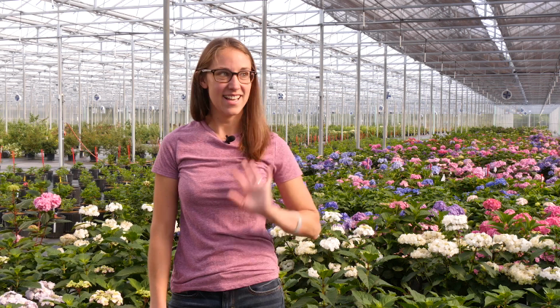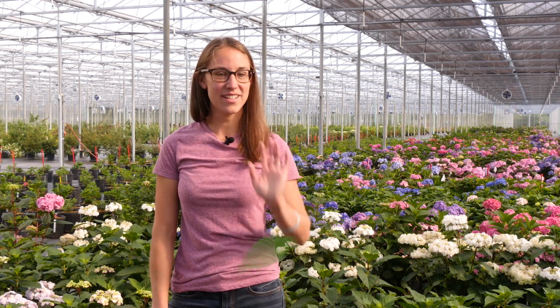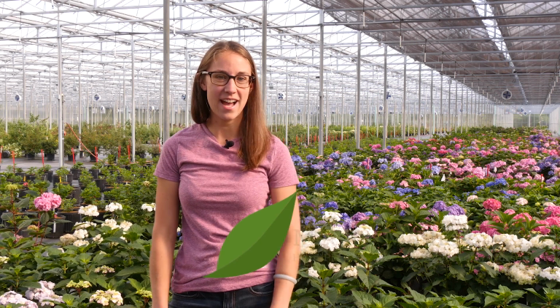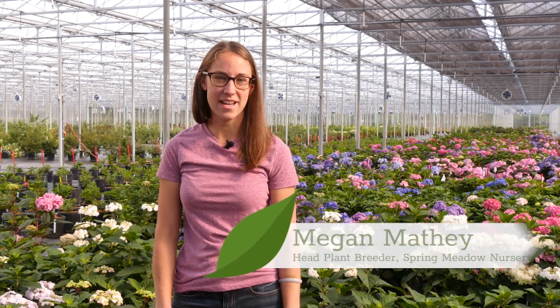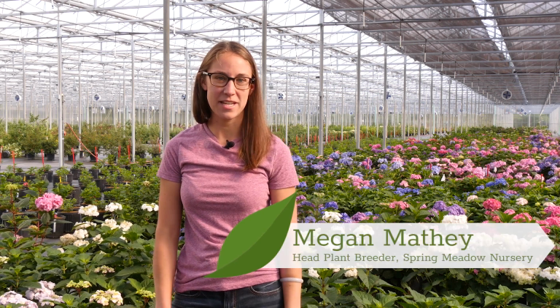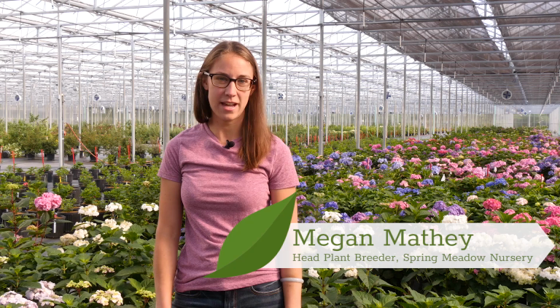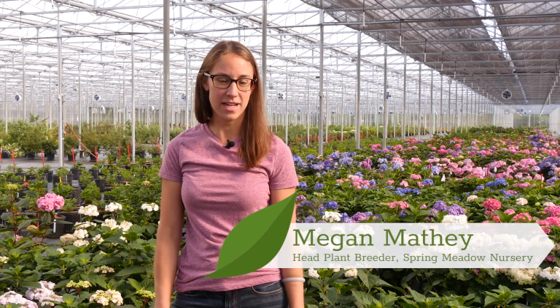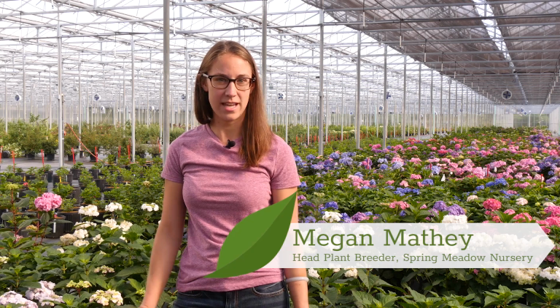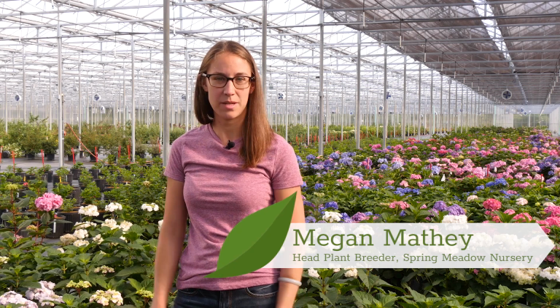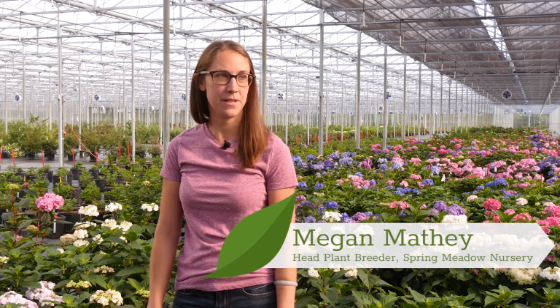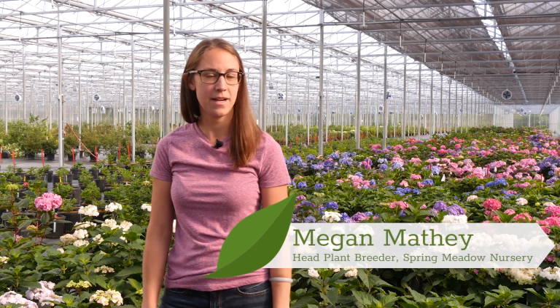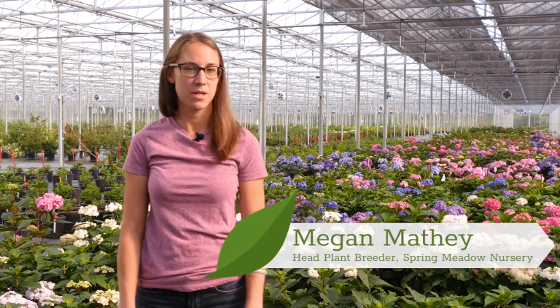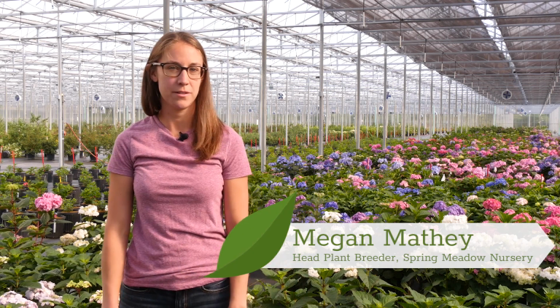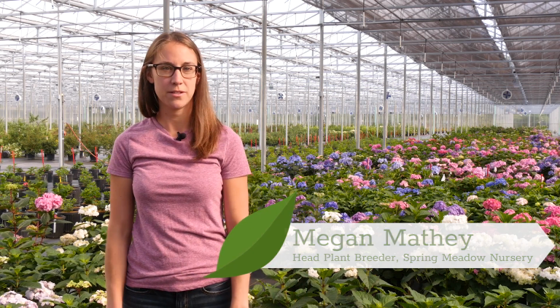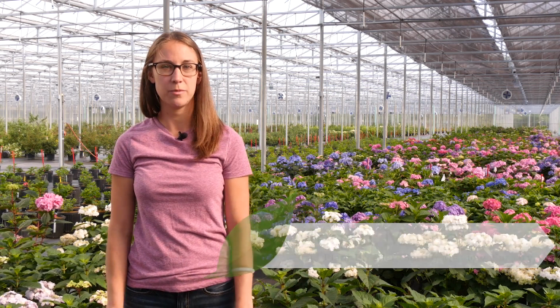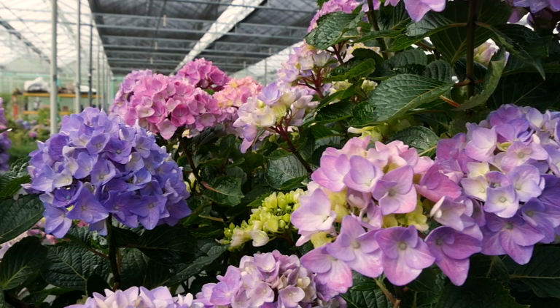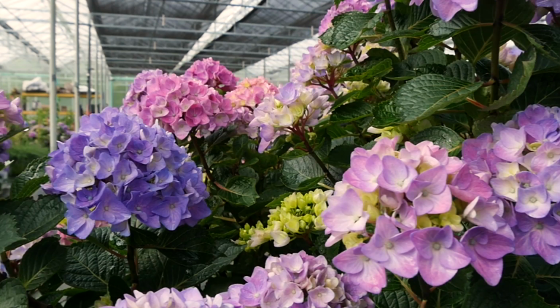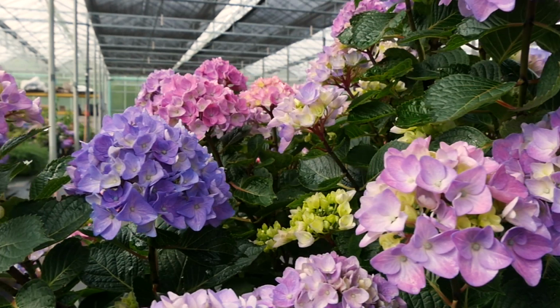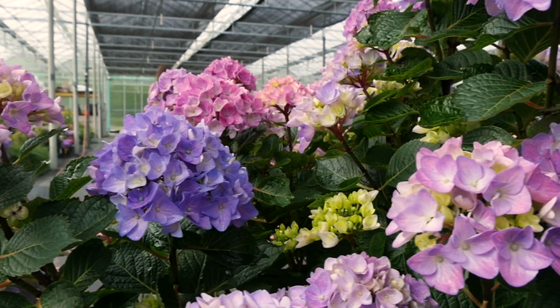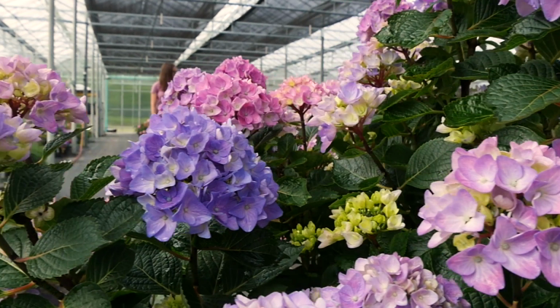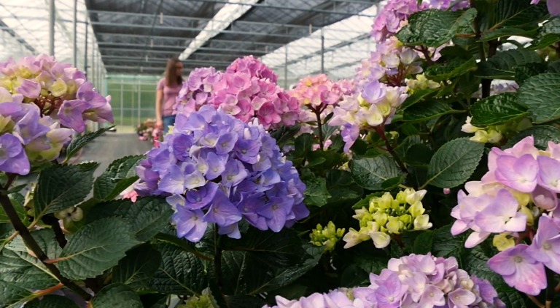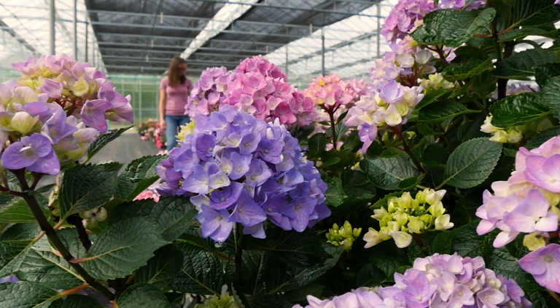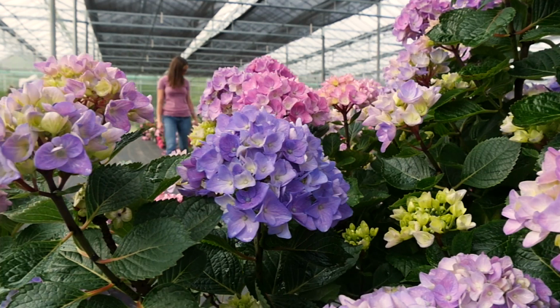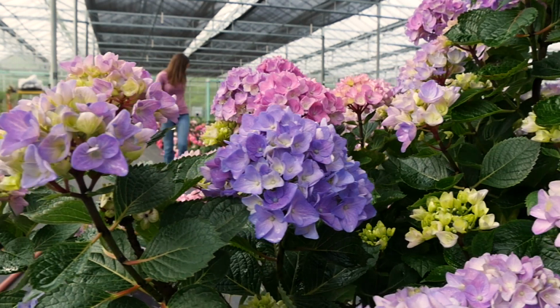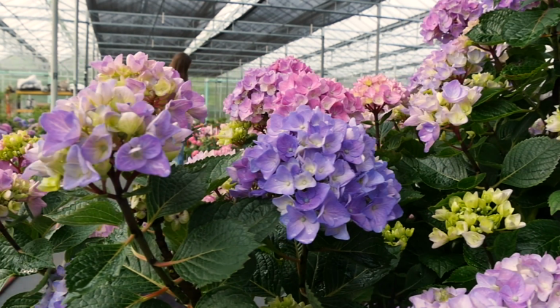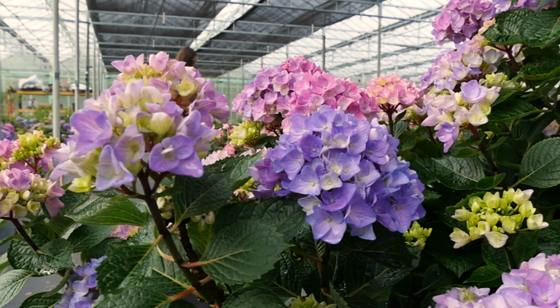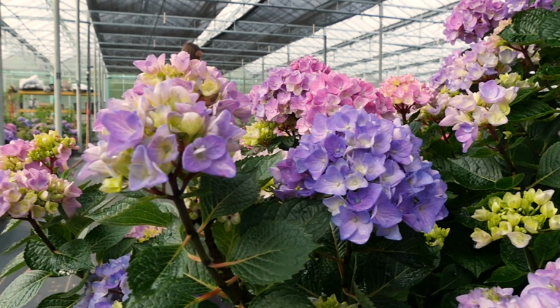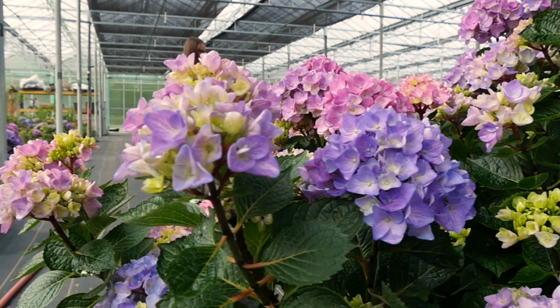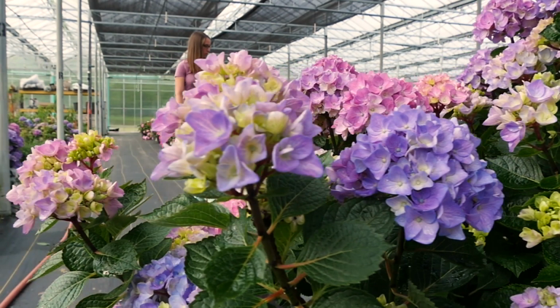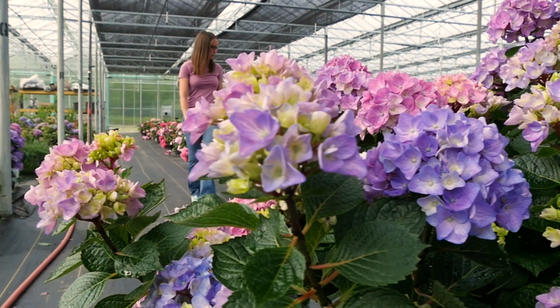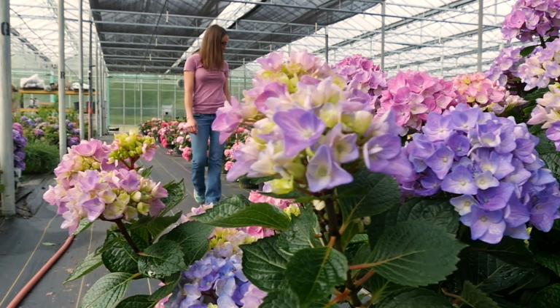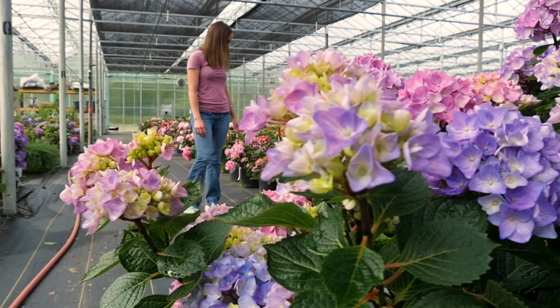Hello, I am Megan Matai. I am the head plant breeder here at Spring Meadow Nursery Proven Winter Color Choice. We are currently standing in our hydrangea trial.